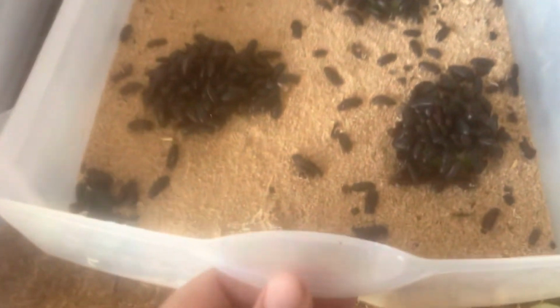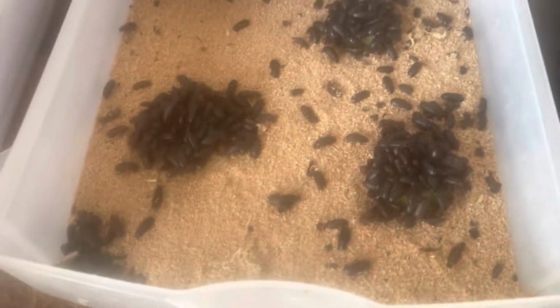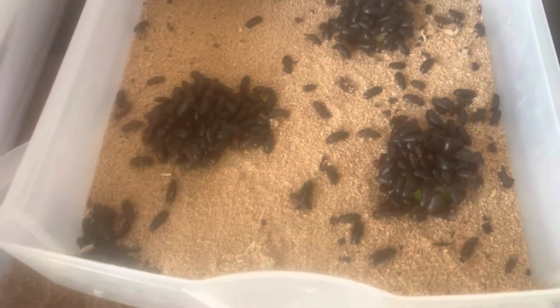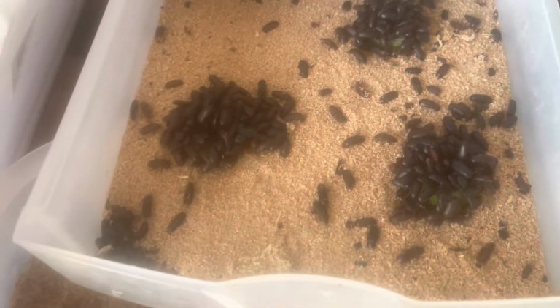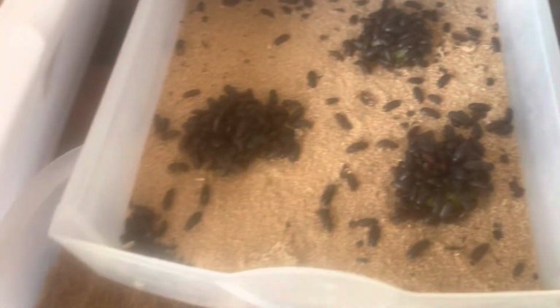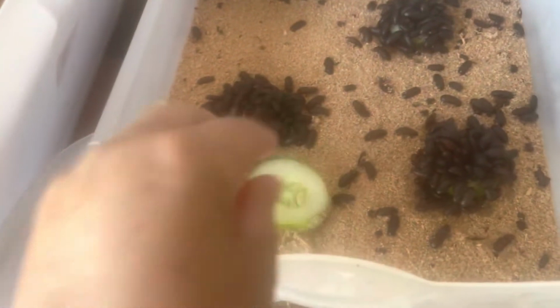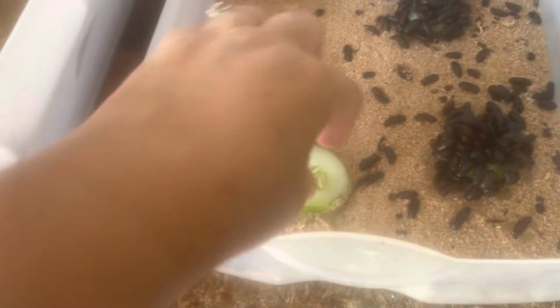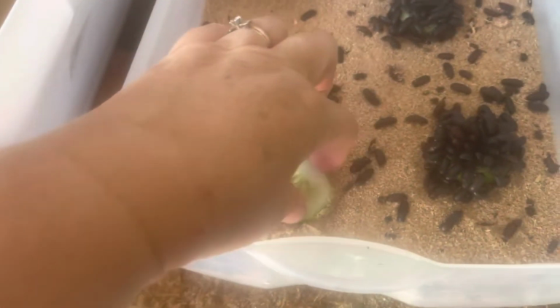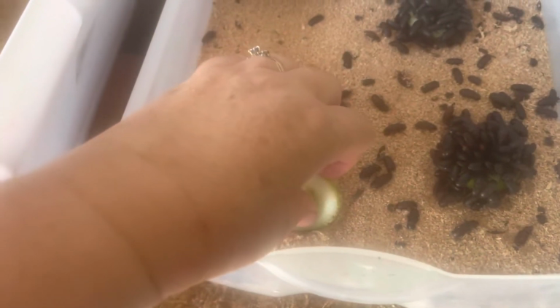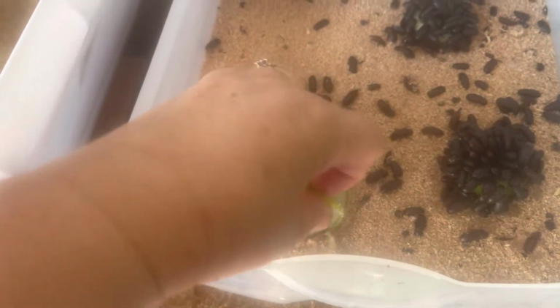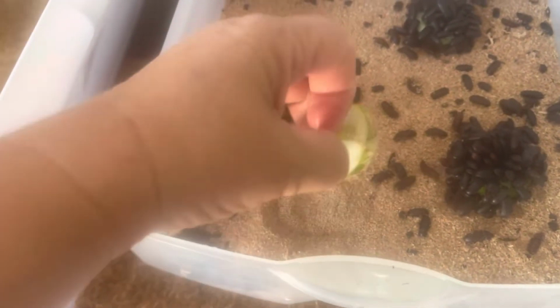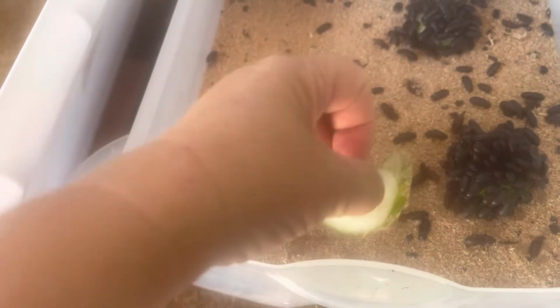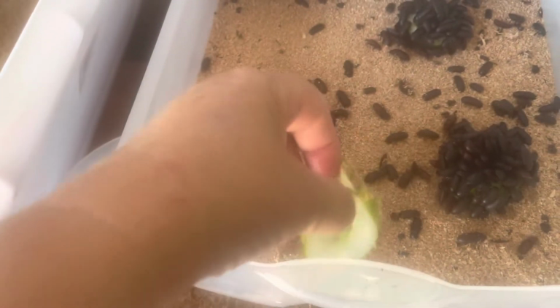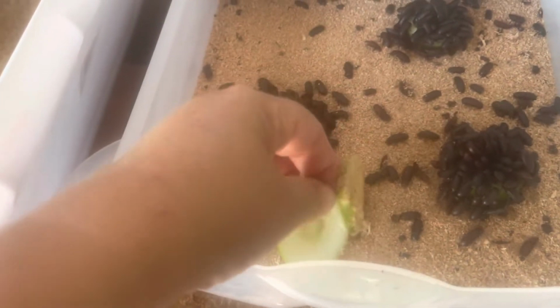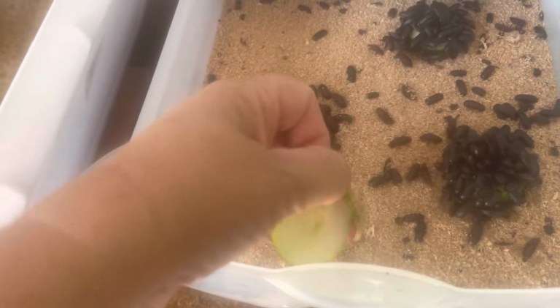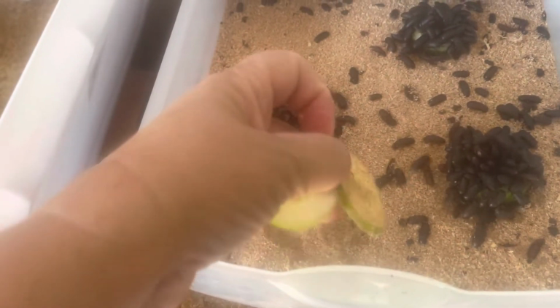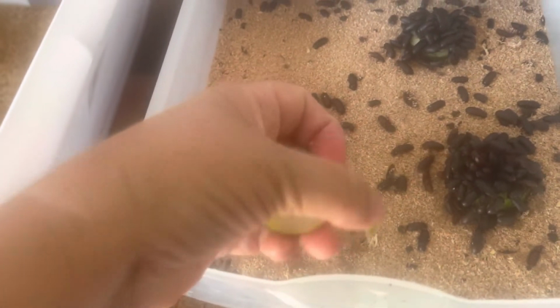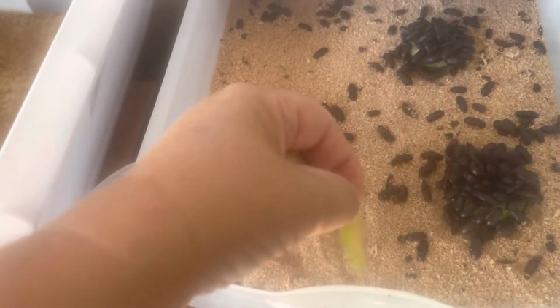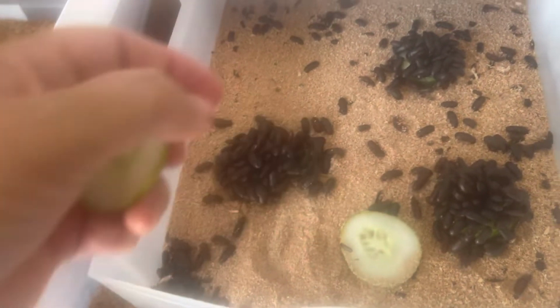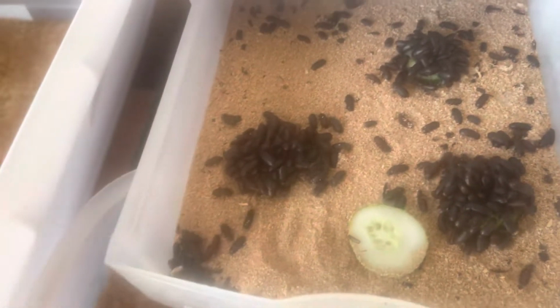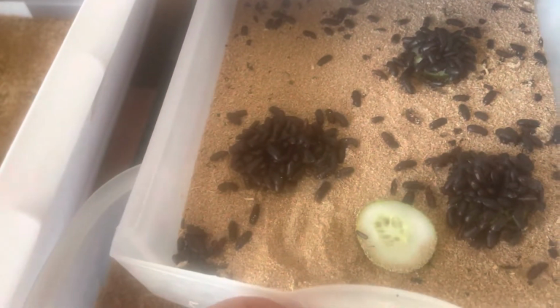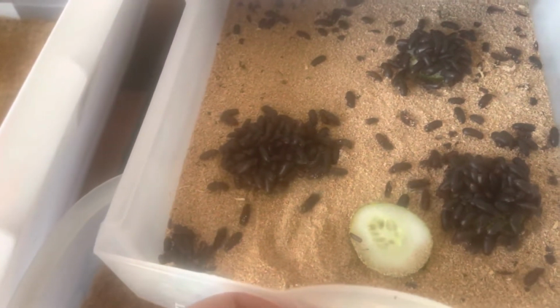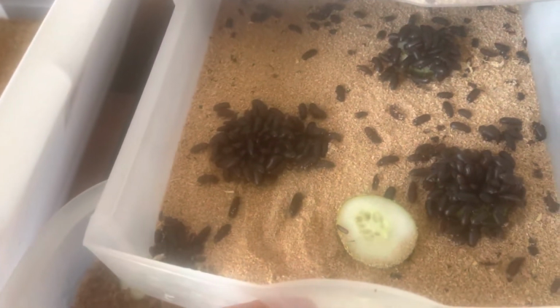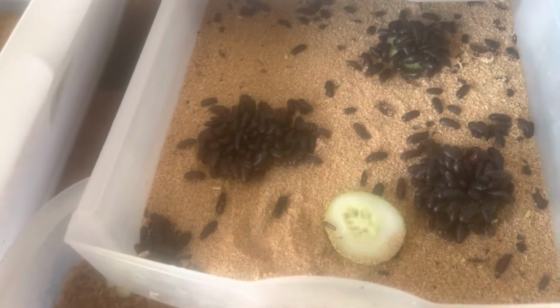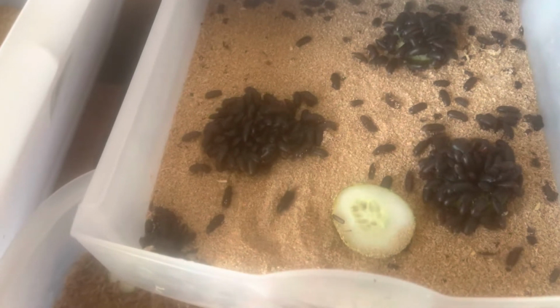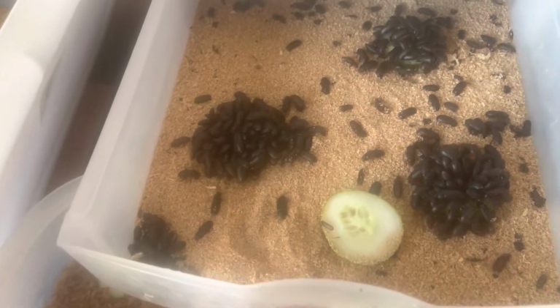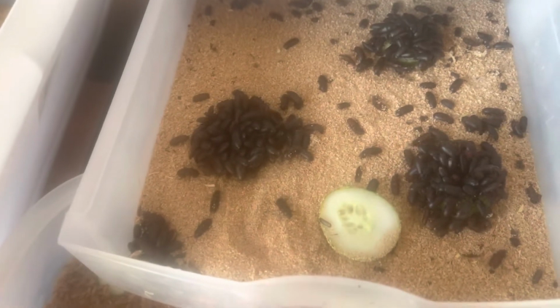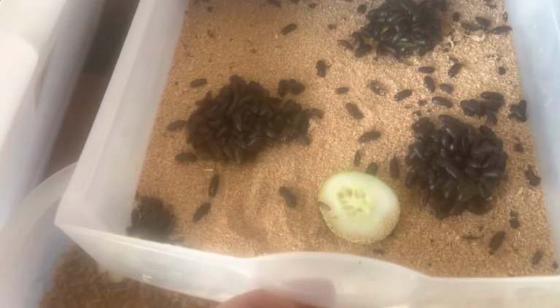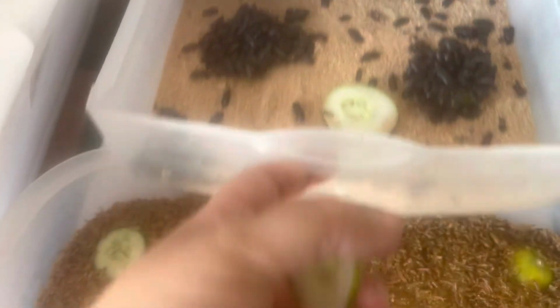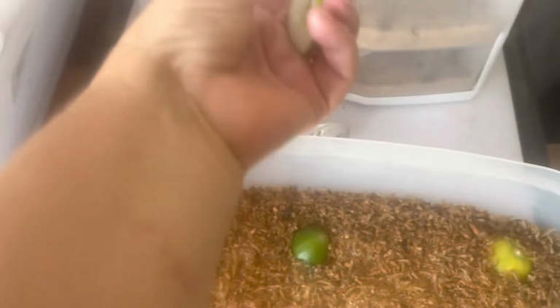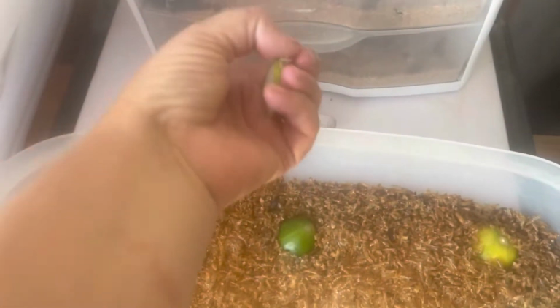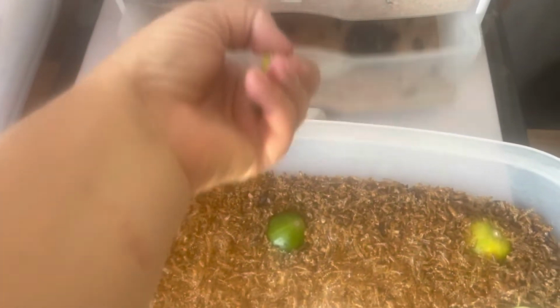I'm gonna throw another one in here so that they don't all have to pile up on one. If they're too thick of slices, then they go moldy before the beetles can eat them.